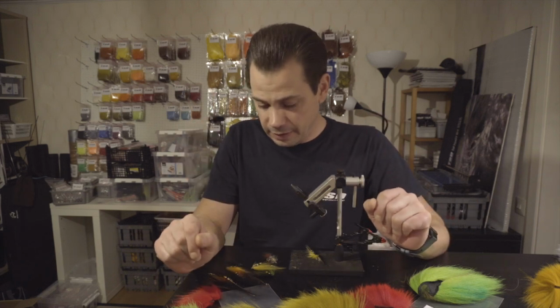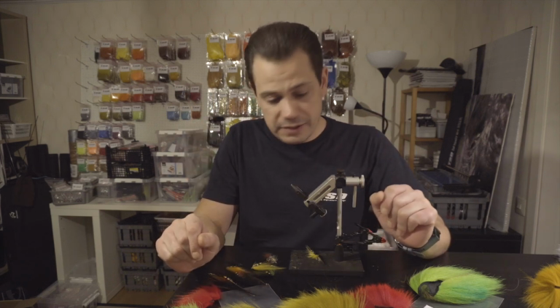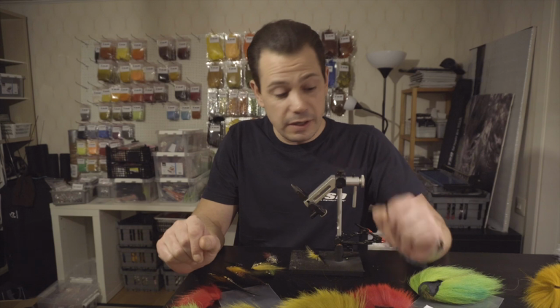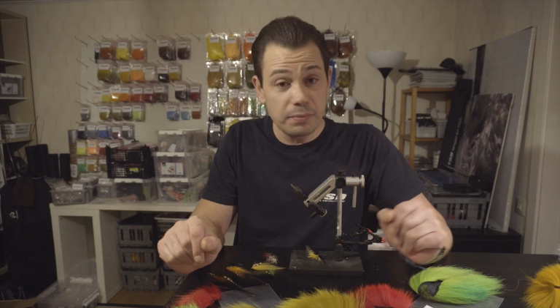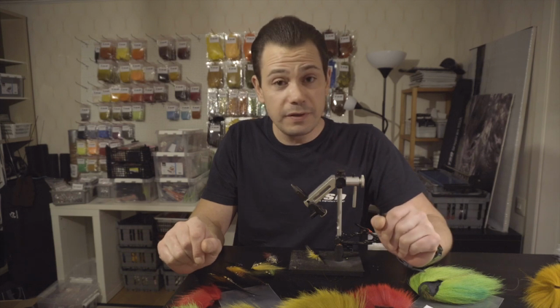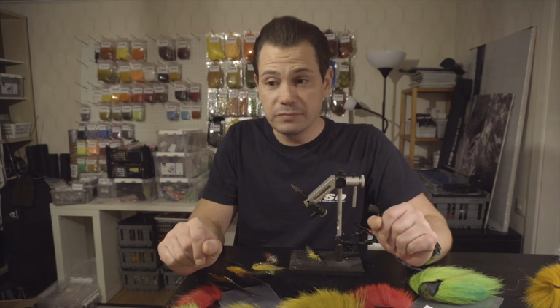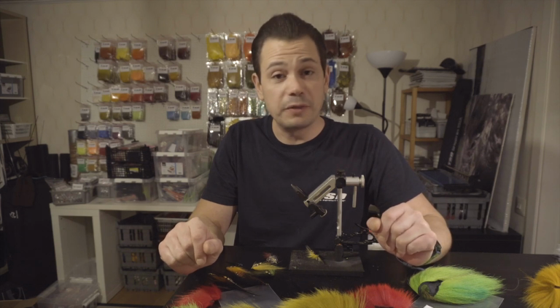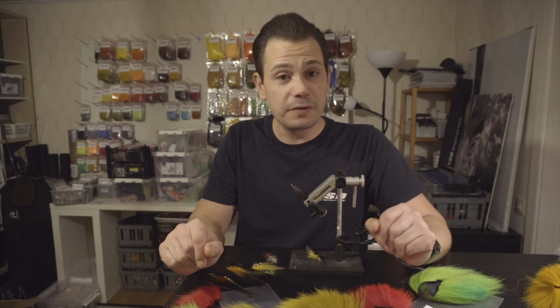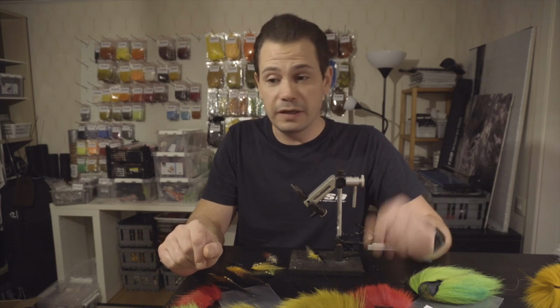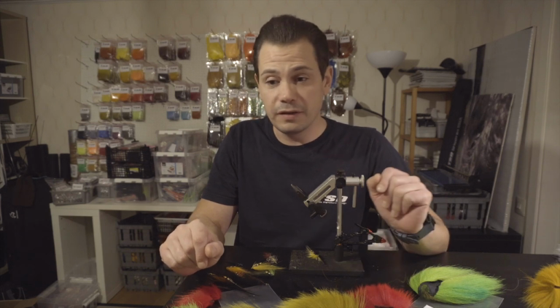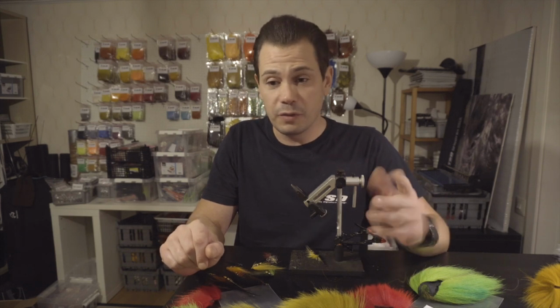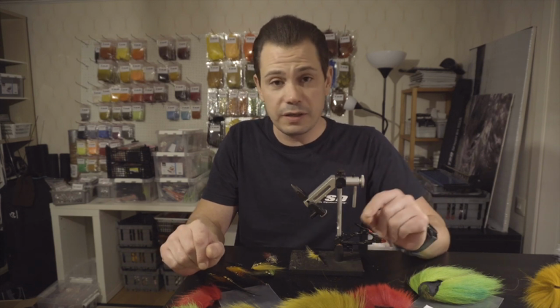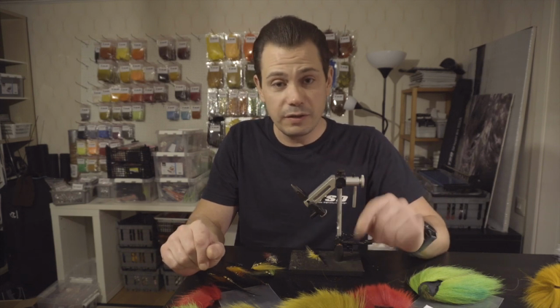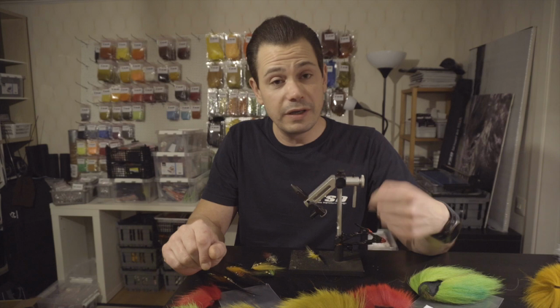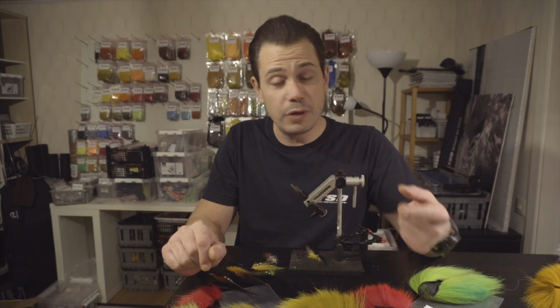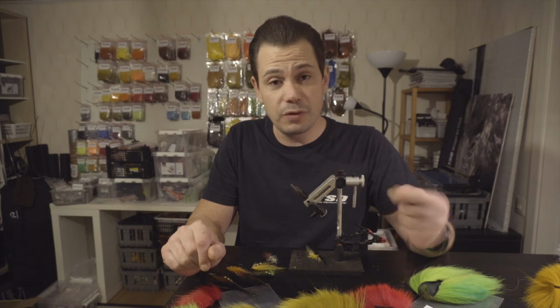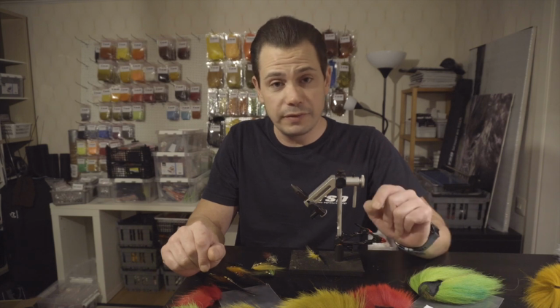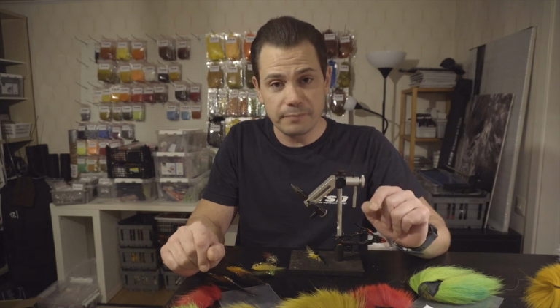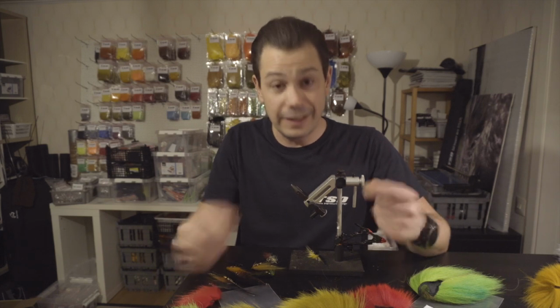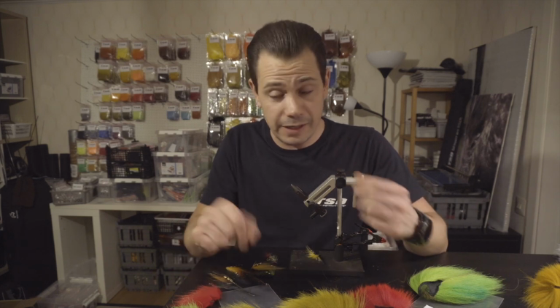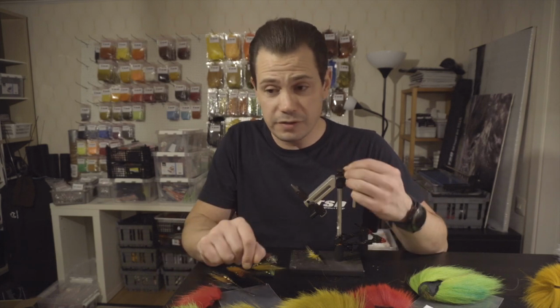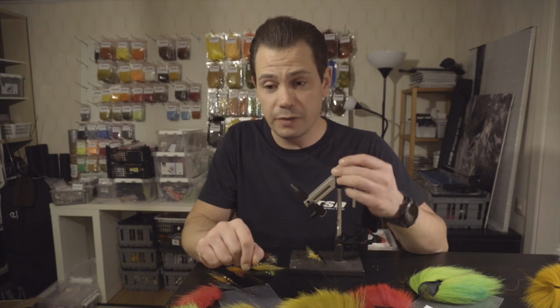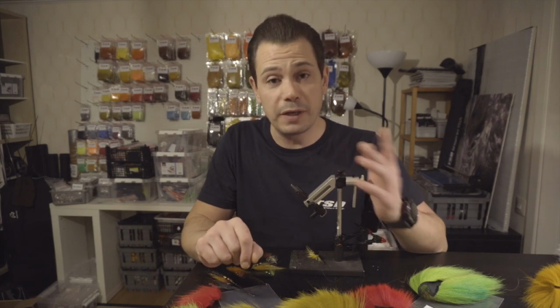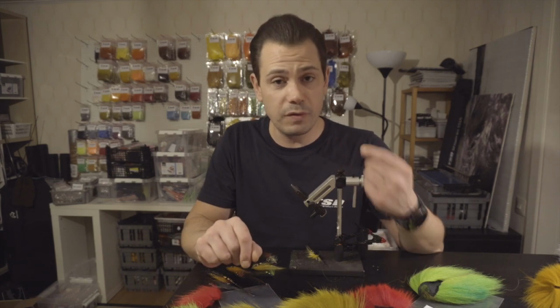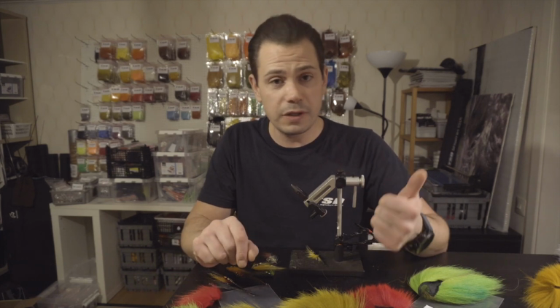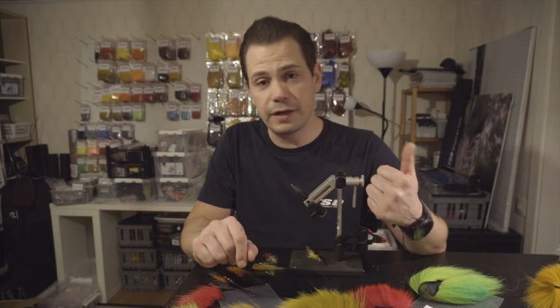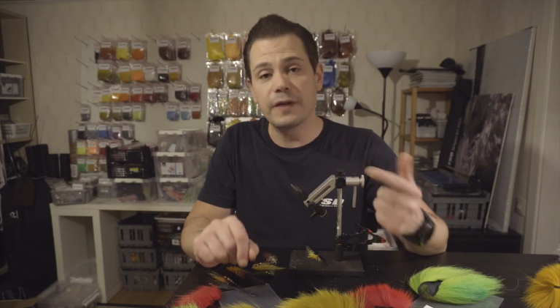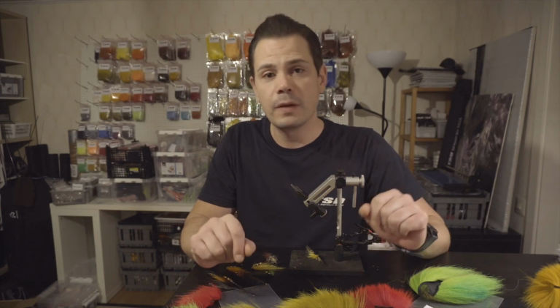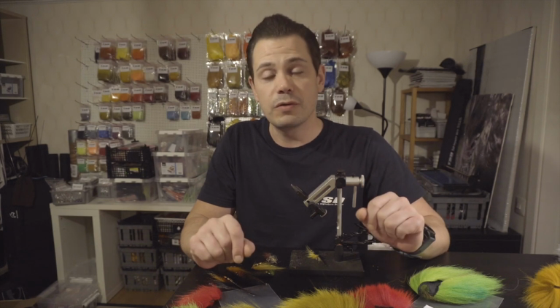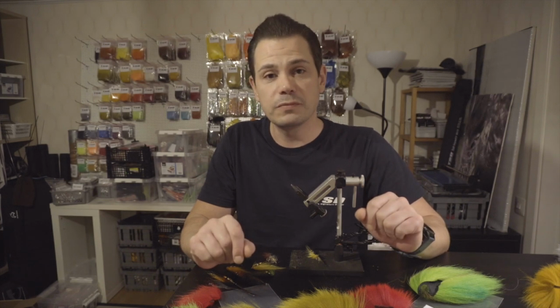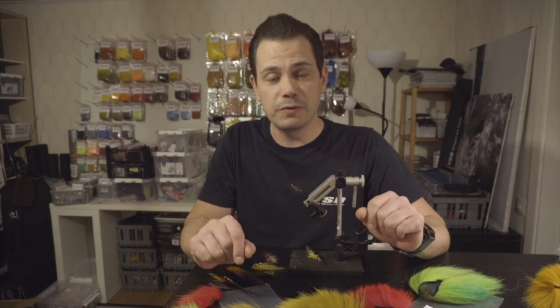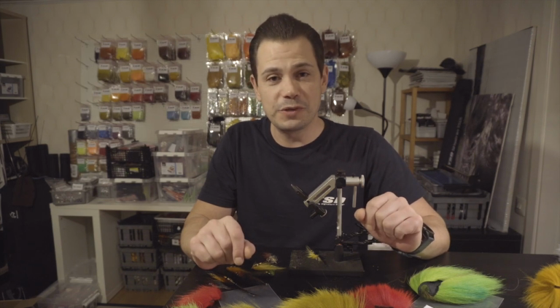Well, that's it. I hope I helped a little bit, and within a week there will be a new episode of fly tying where we're going to tie a red butt, both on hook and as a tube fly. Hopefully I will see you soon again.